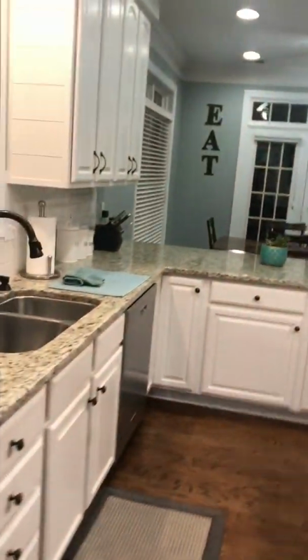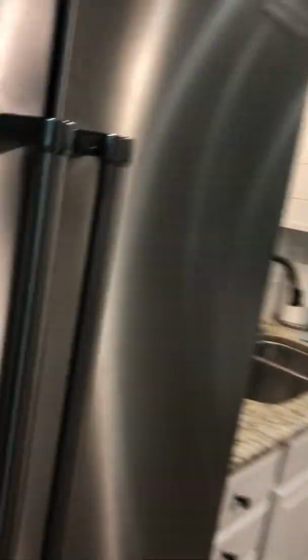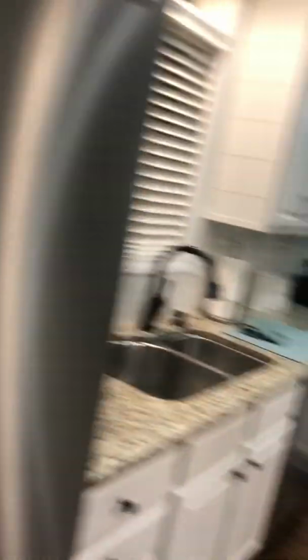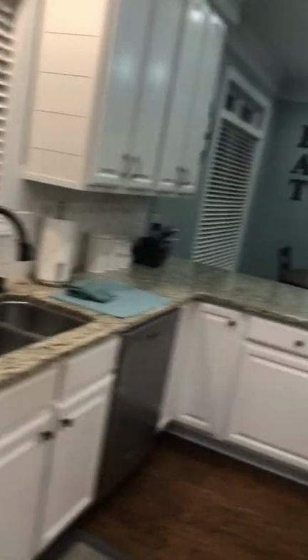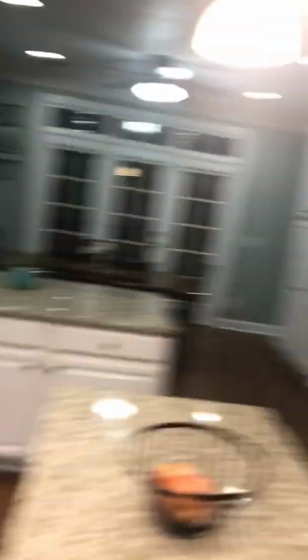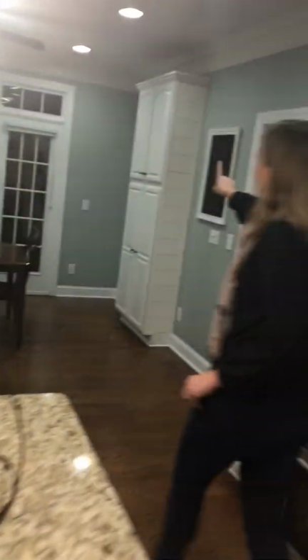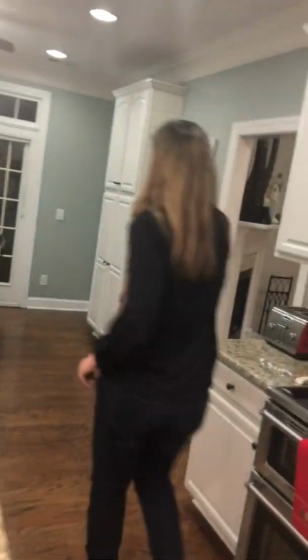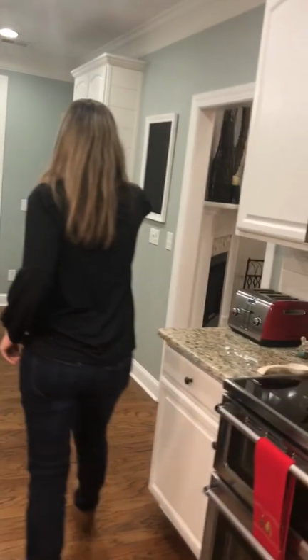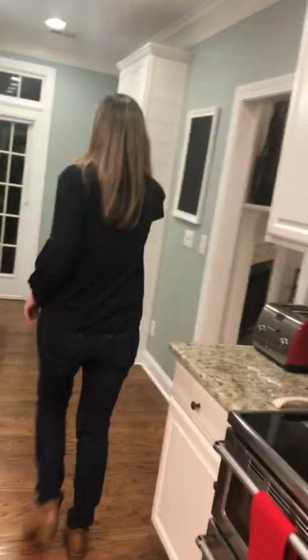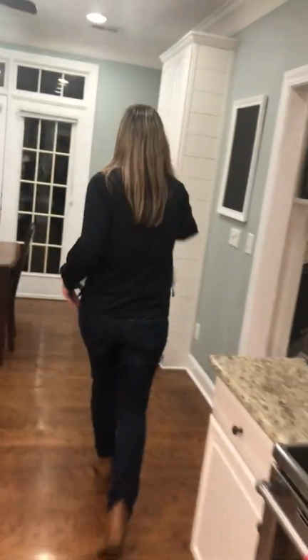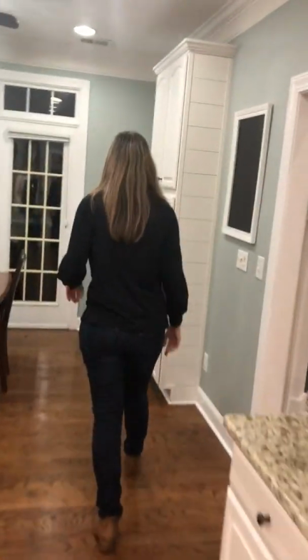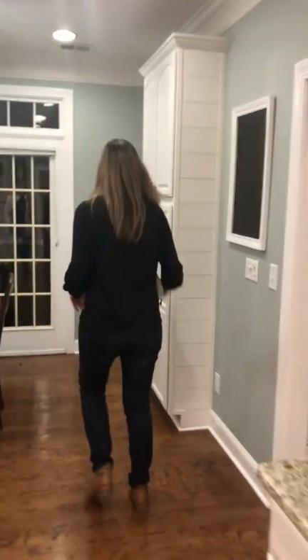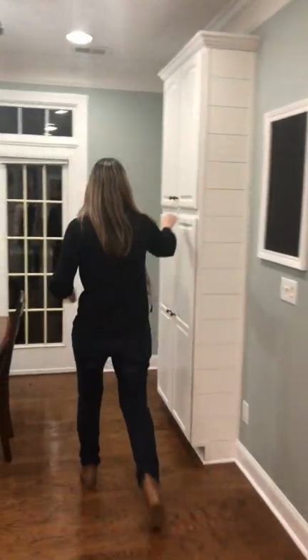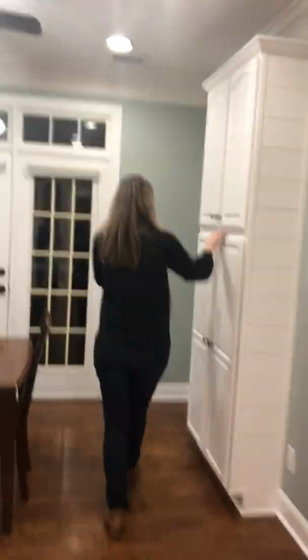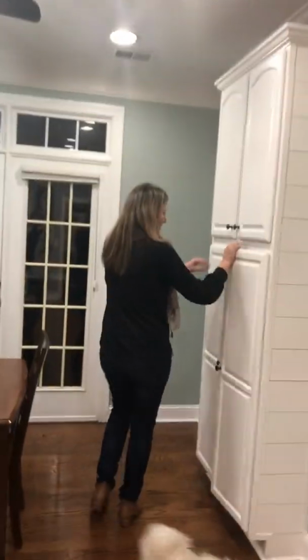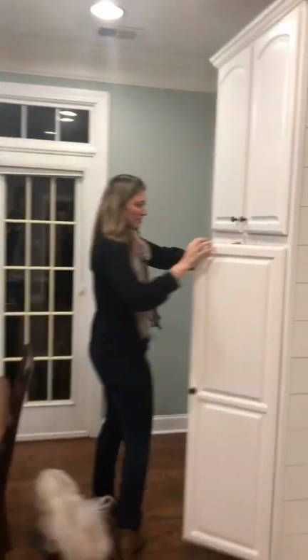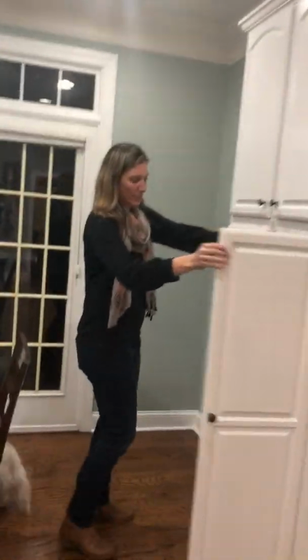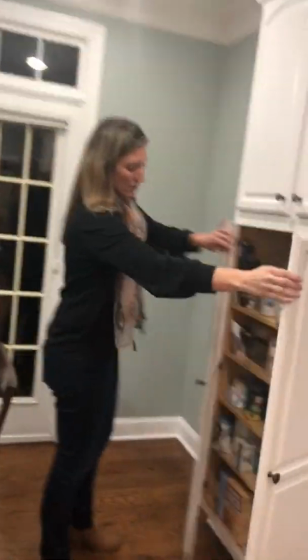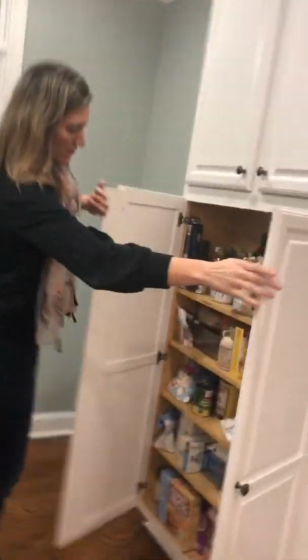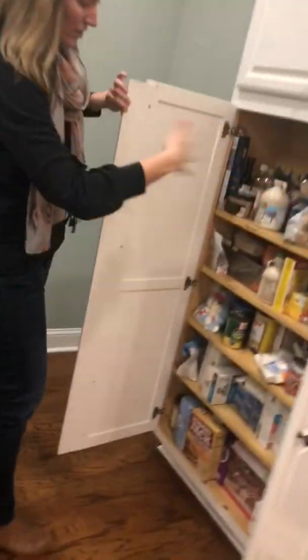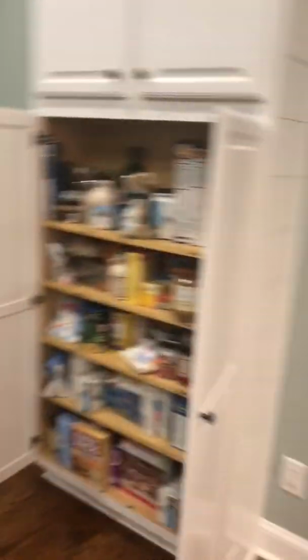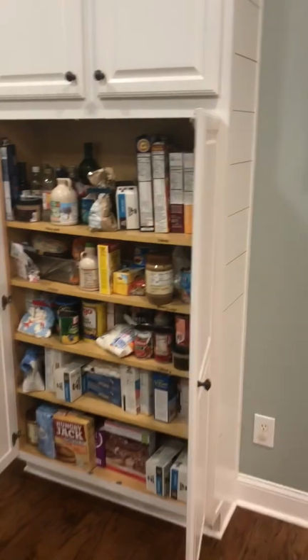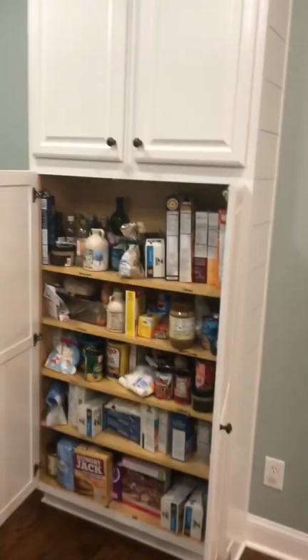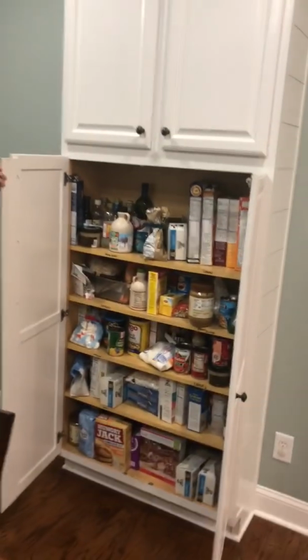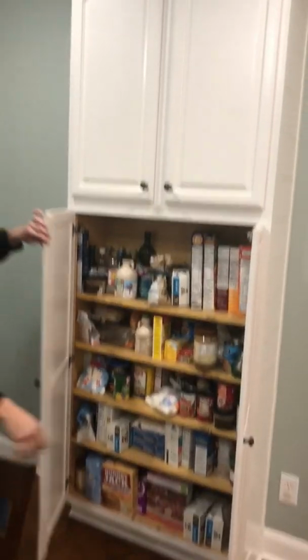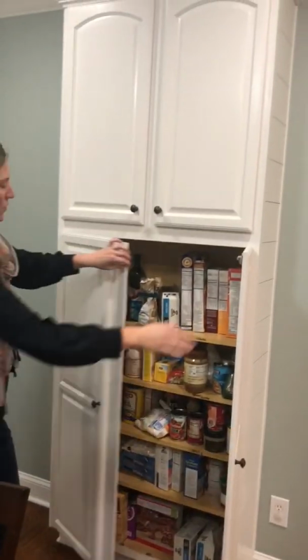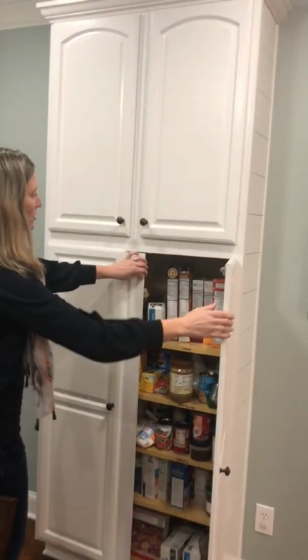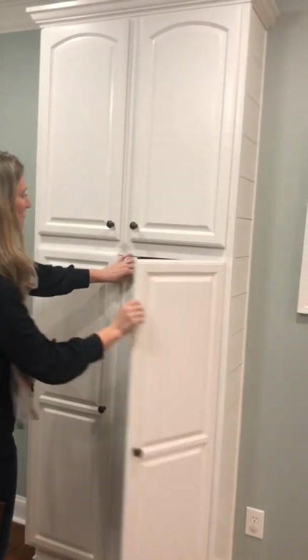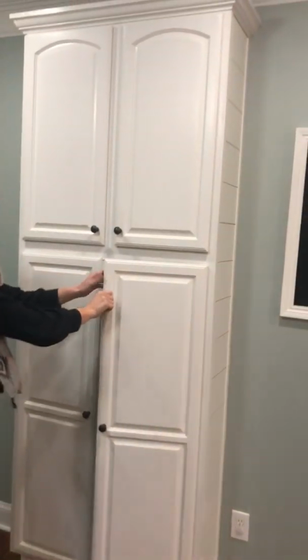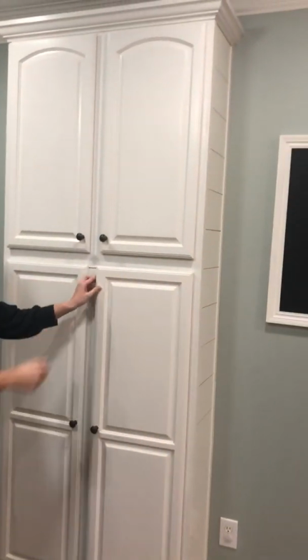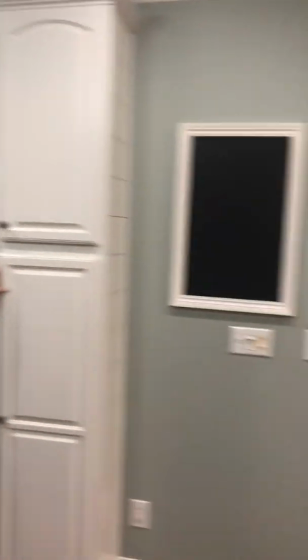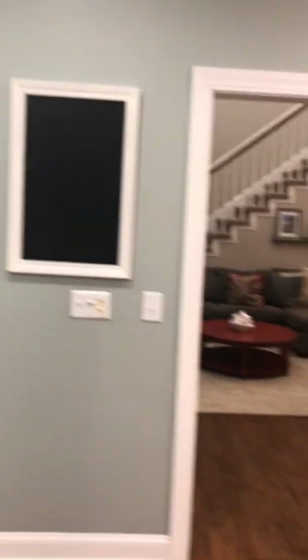And we use this like for our pantry — for canned goods and cereal and stuff. So it gives you a lot of storage.